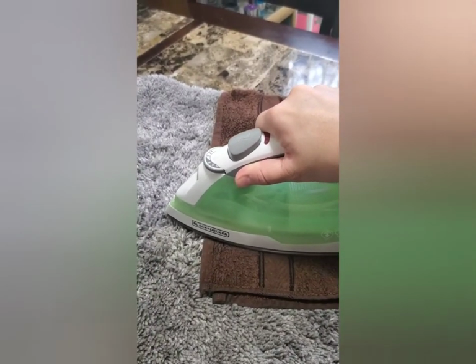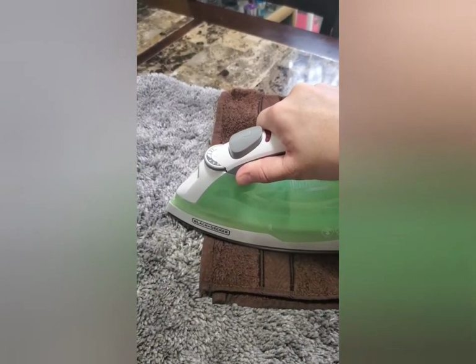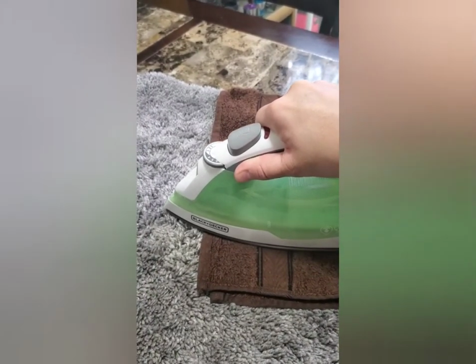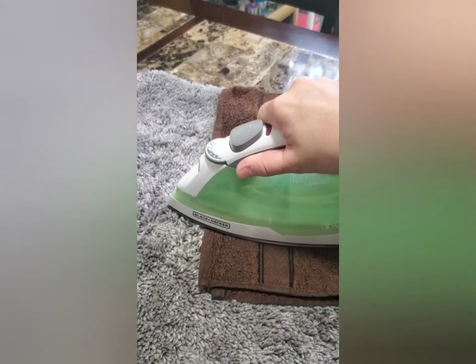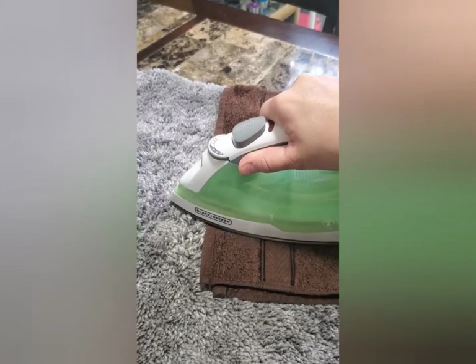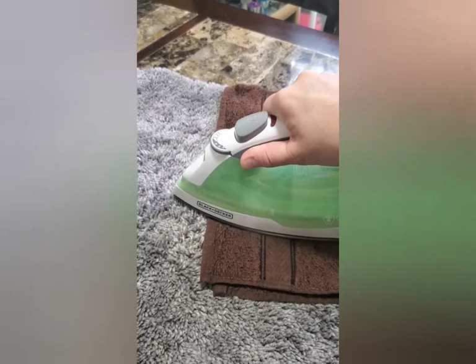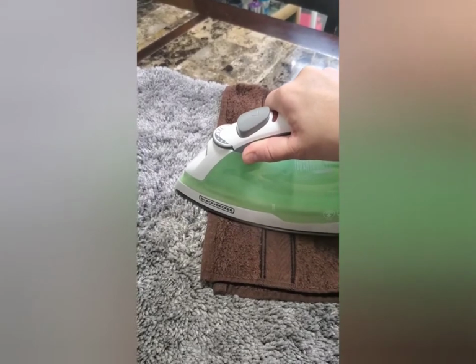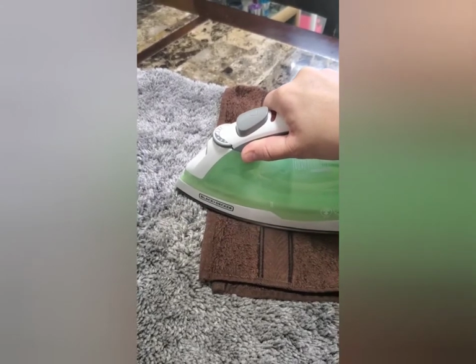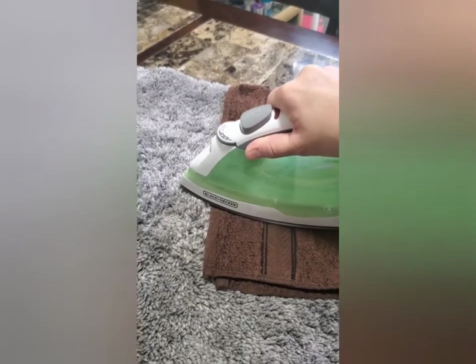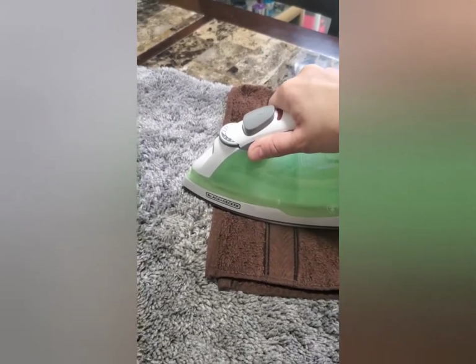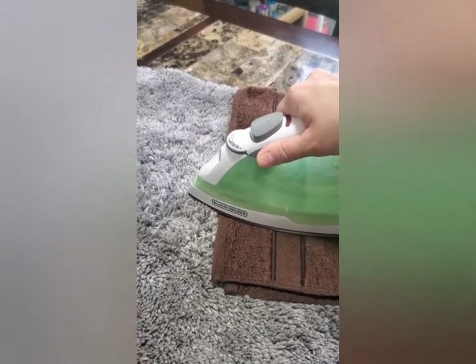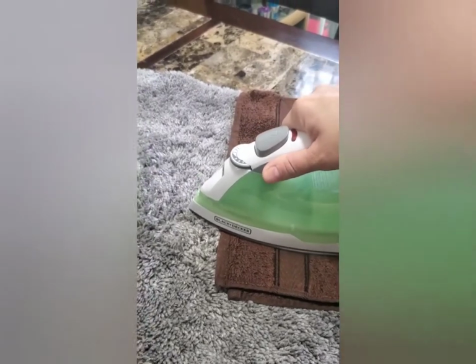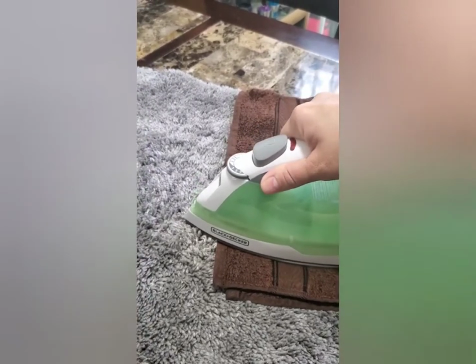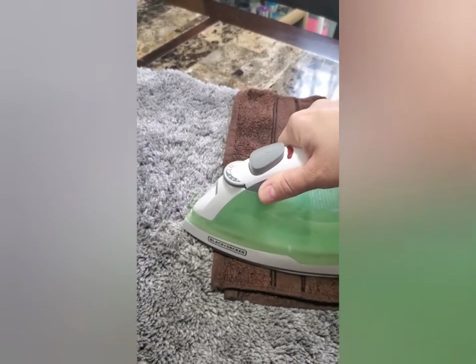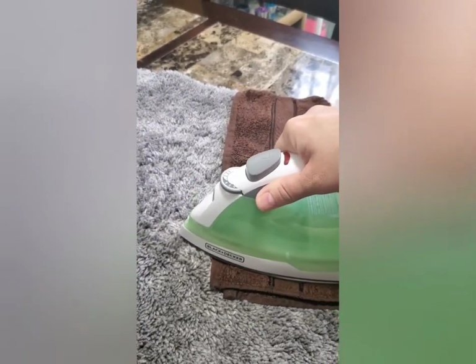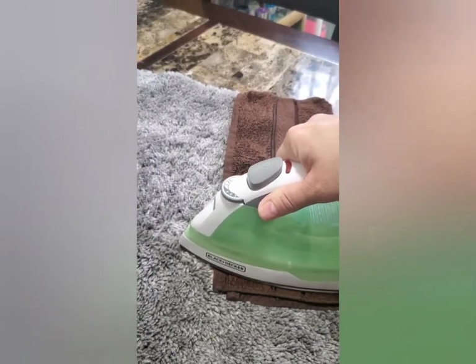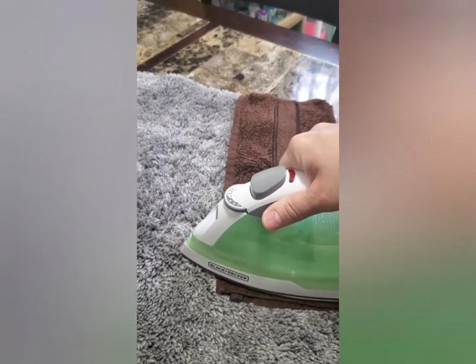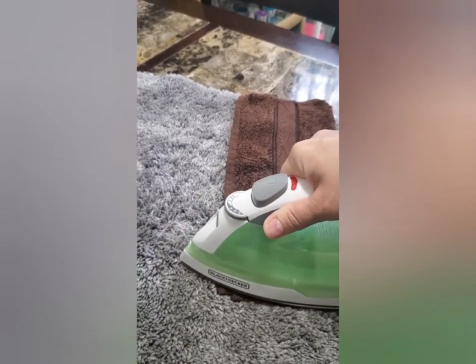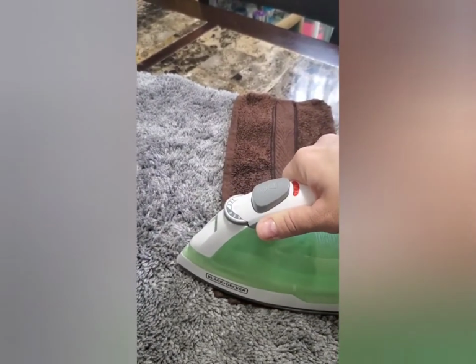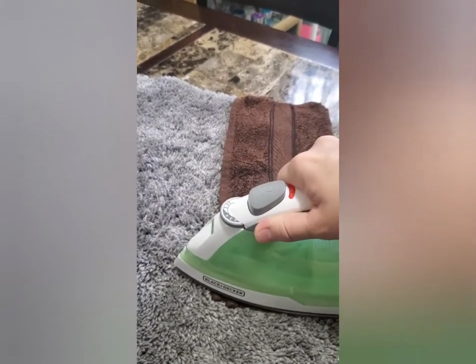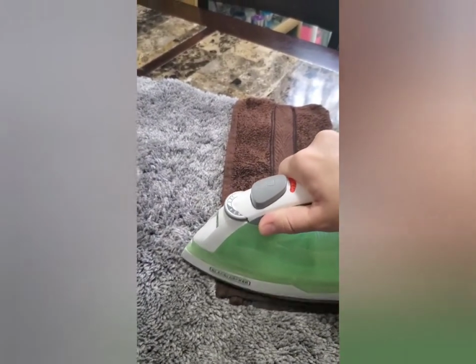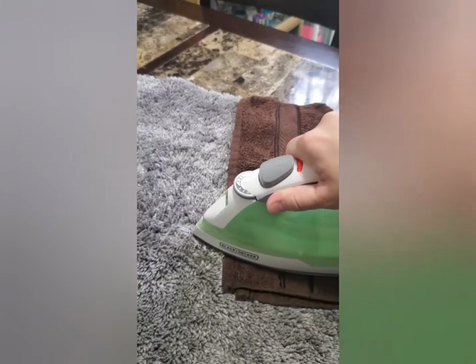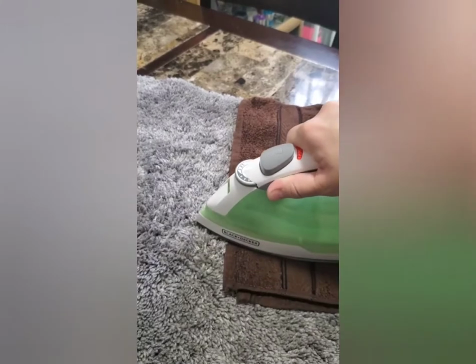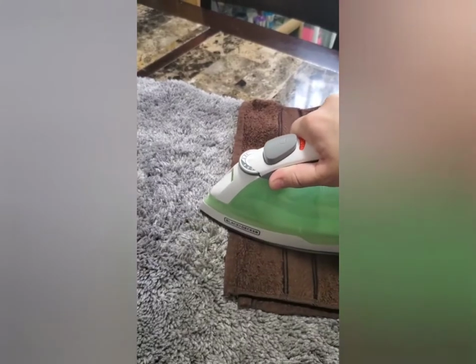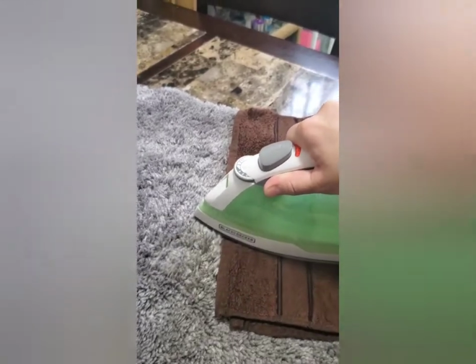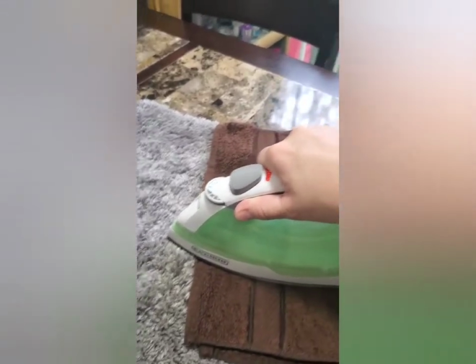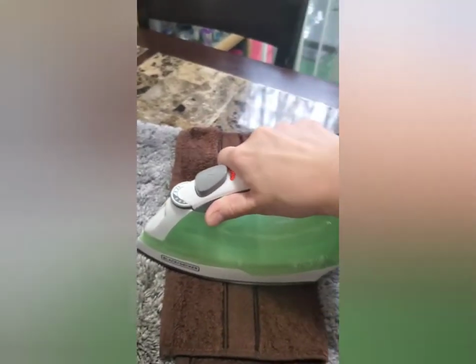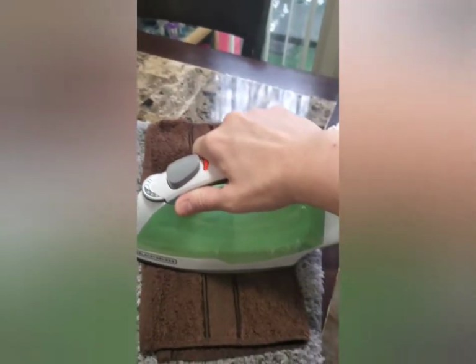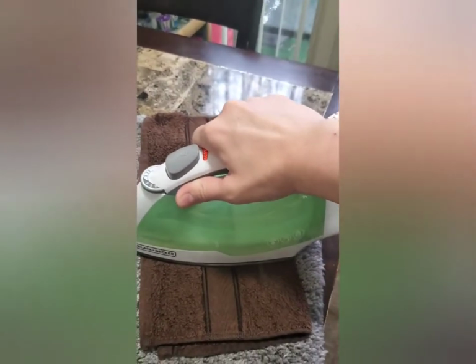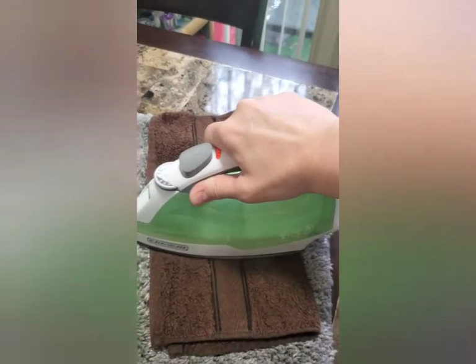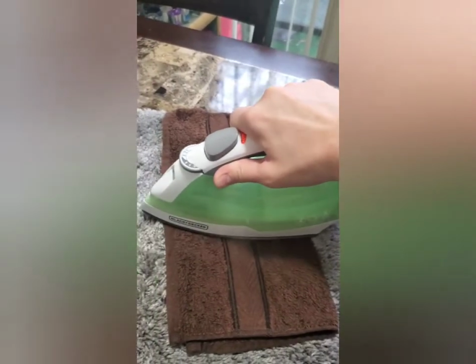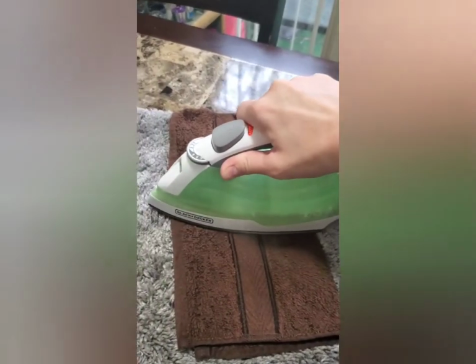What this is going to do is draw the wax up off of the rug and into the towel.